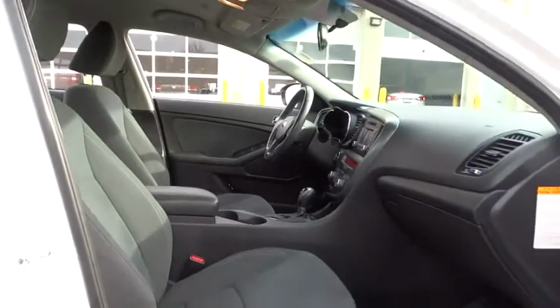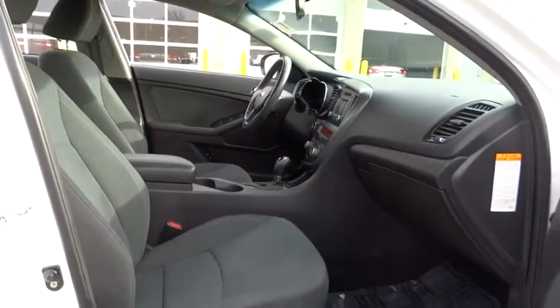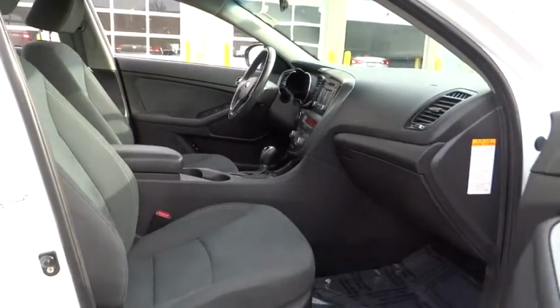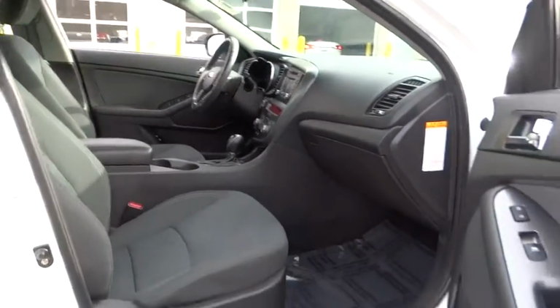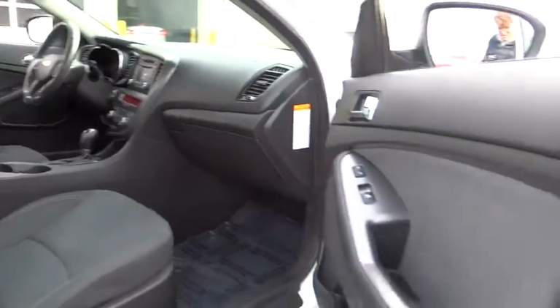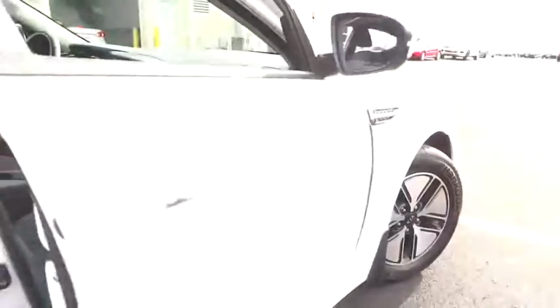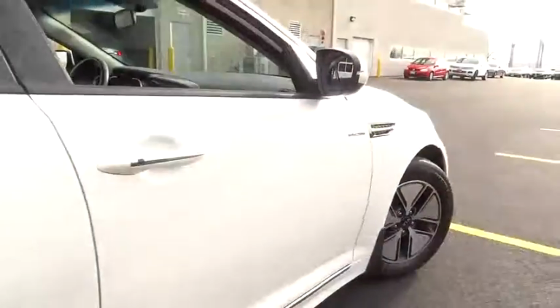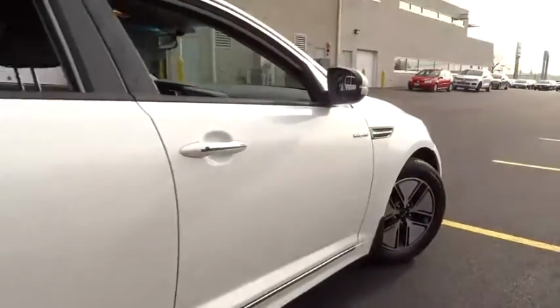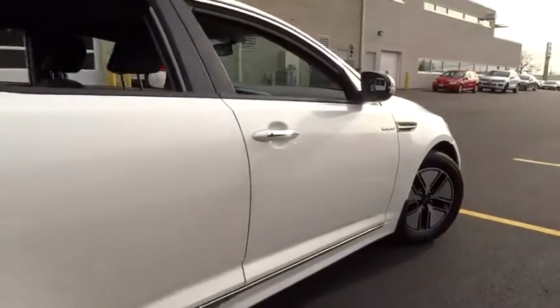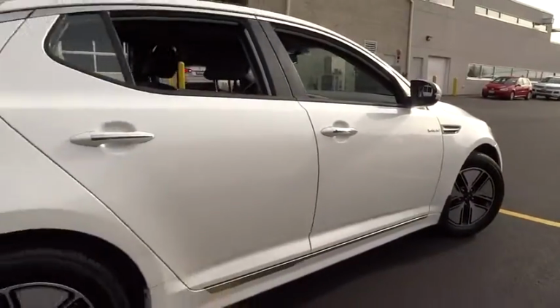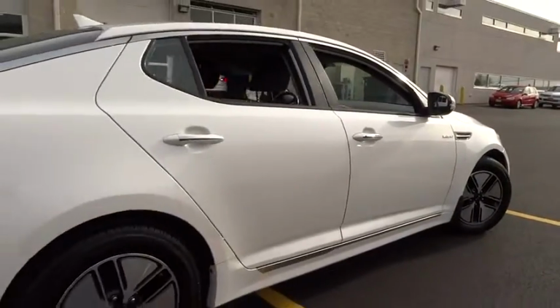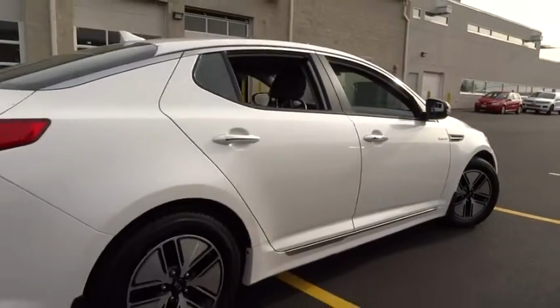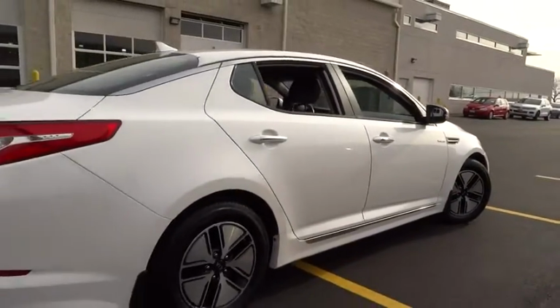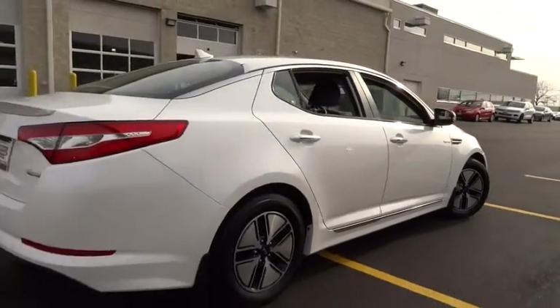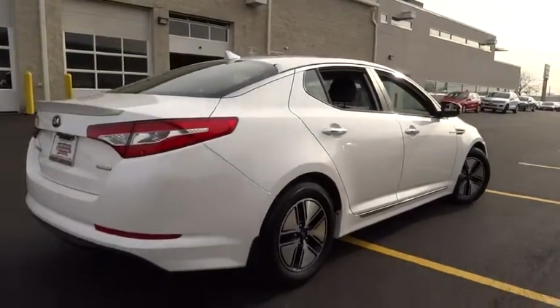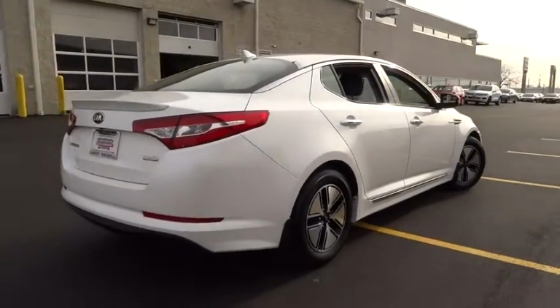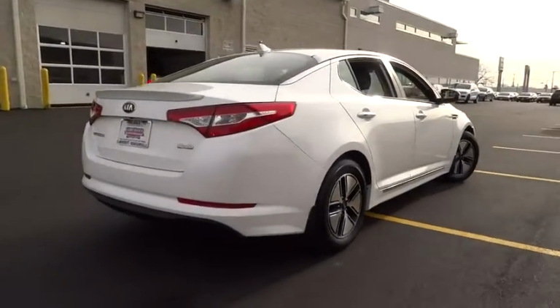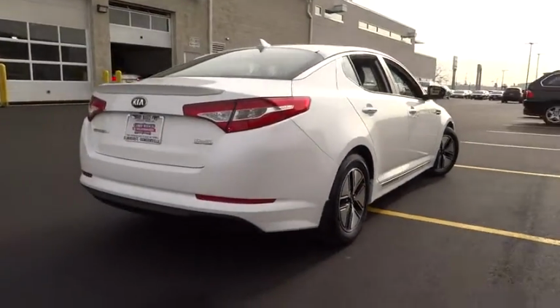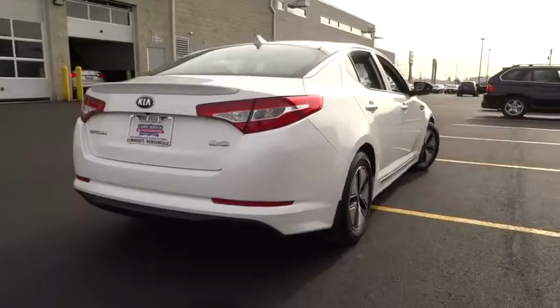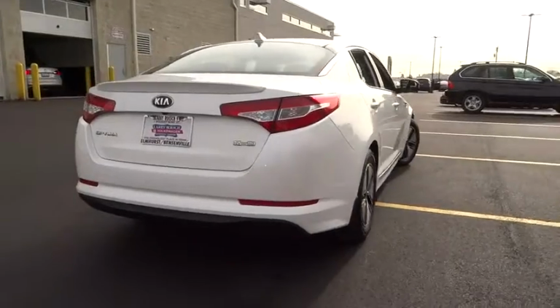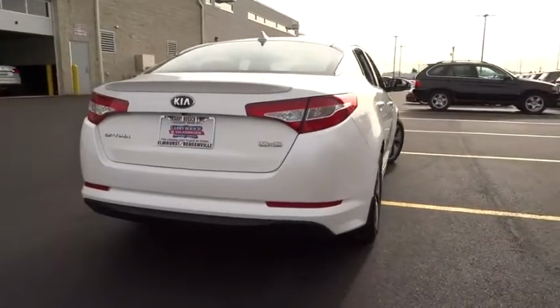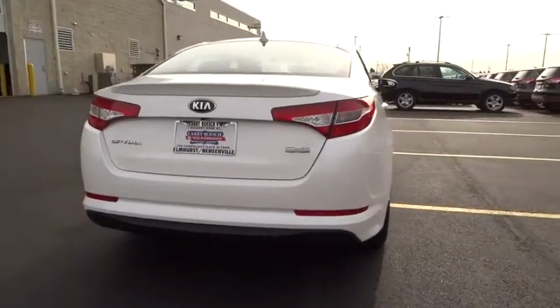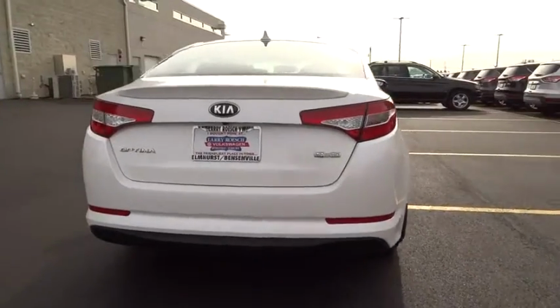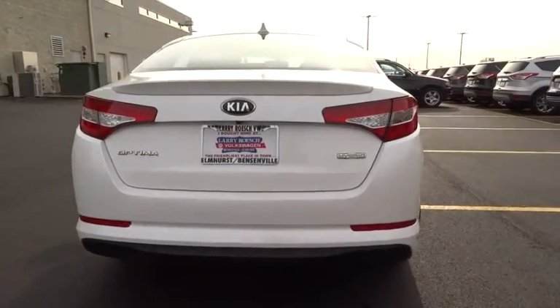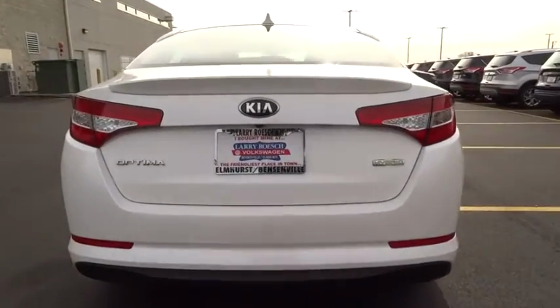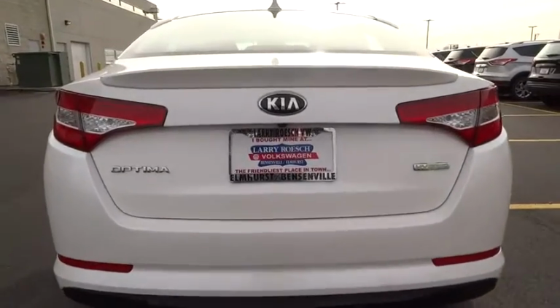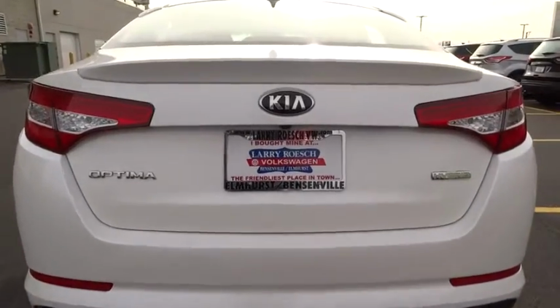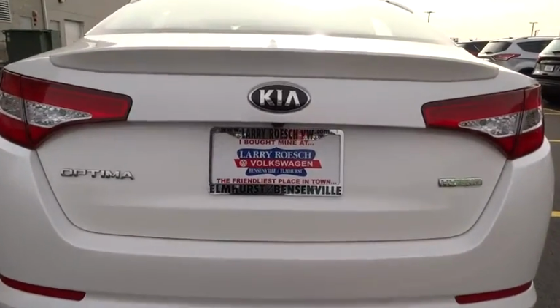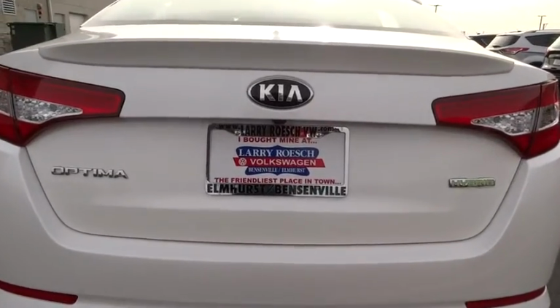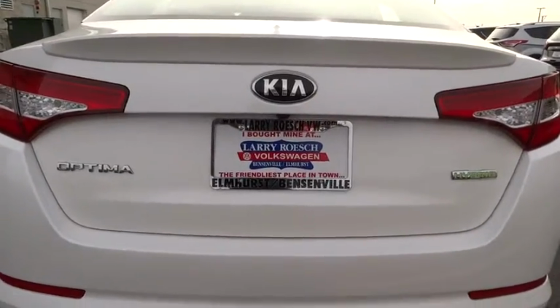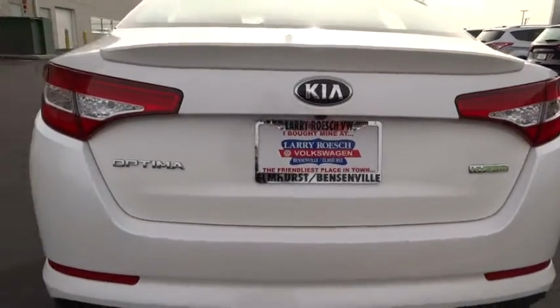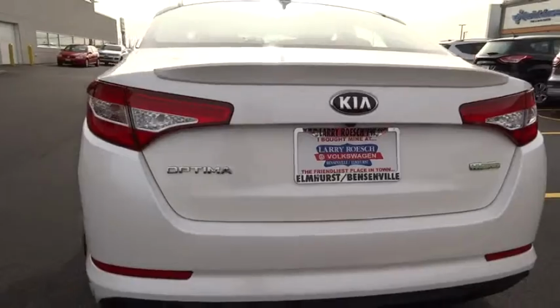This vehicle has less than 45,000 miles. Here are some of this vehicle's great options: stability control, traction control, anti-lock braking system, keyless entry, and steering wheel audio control.